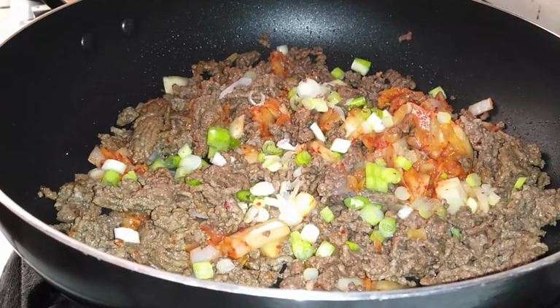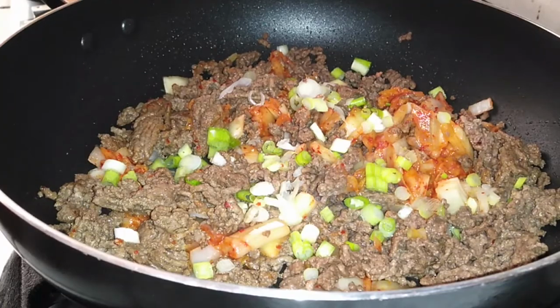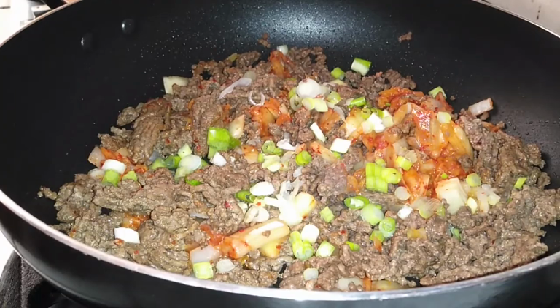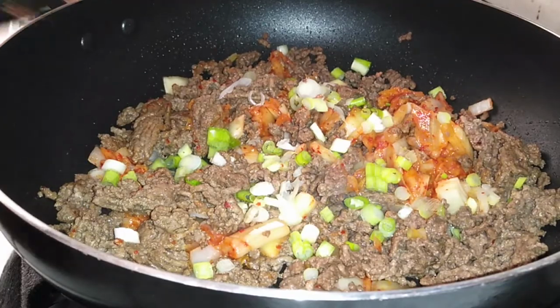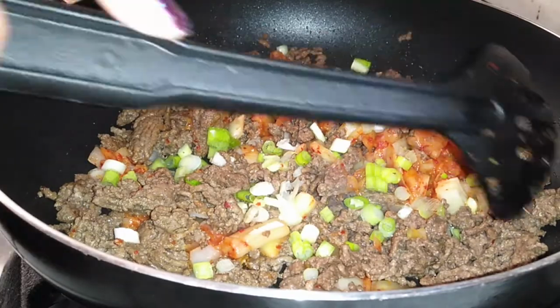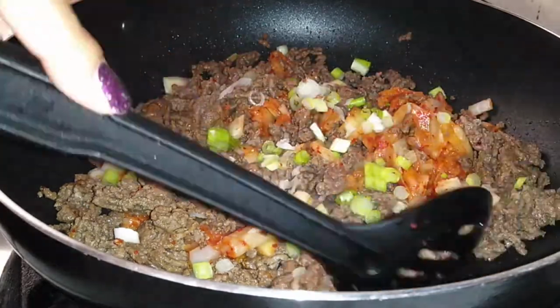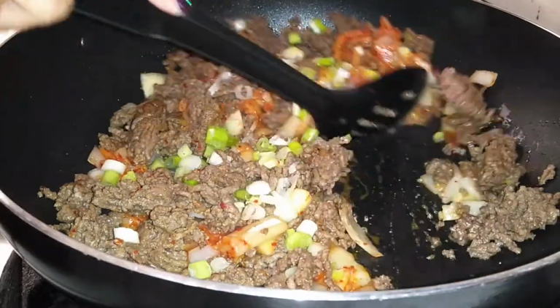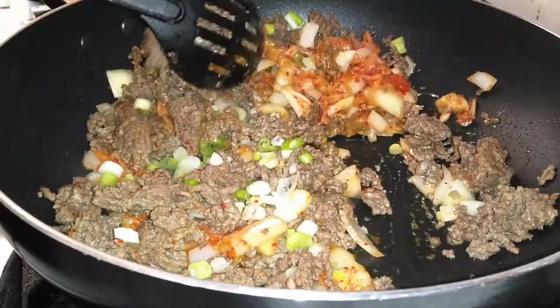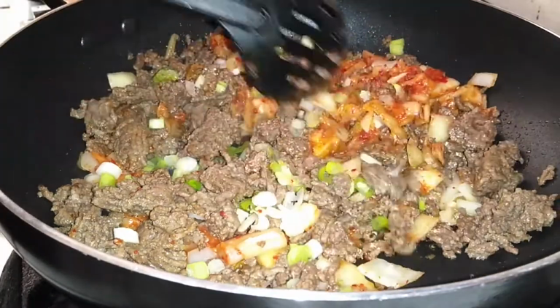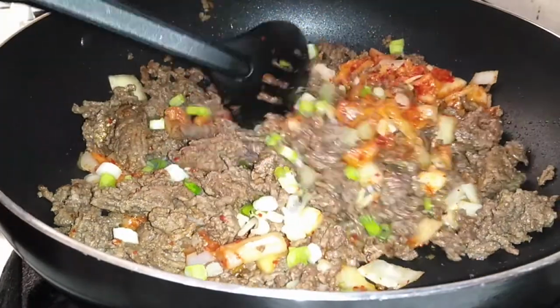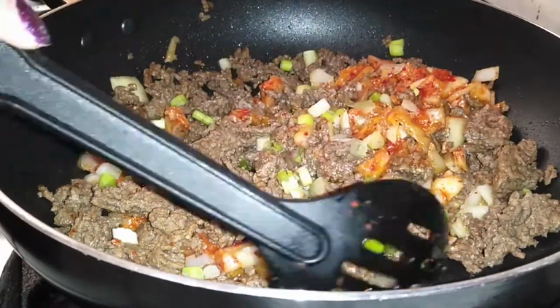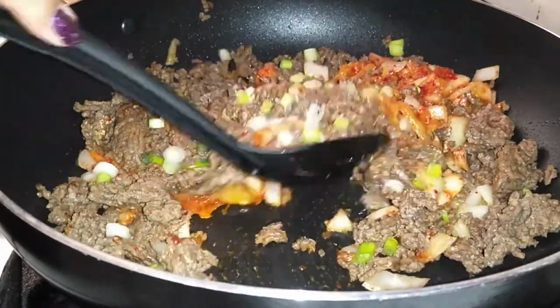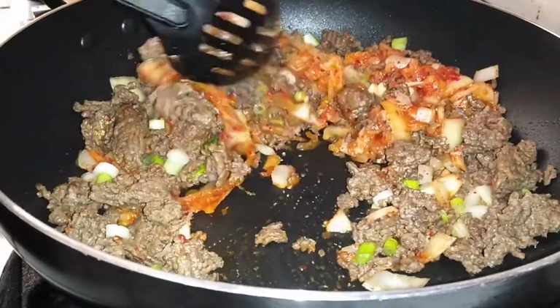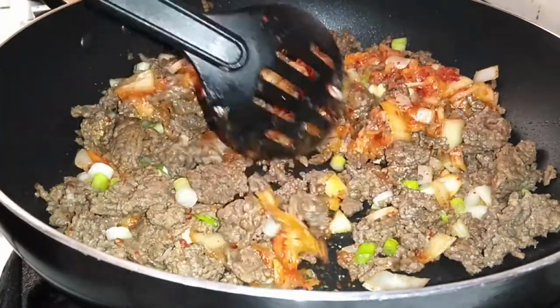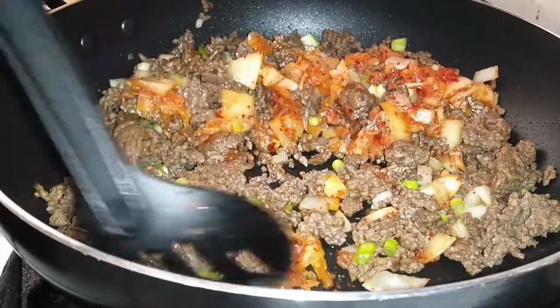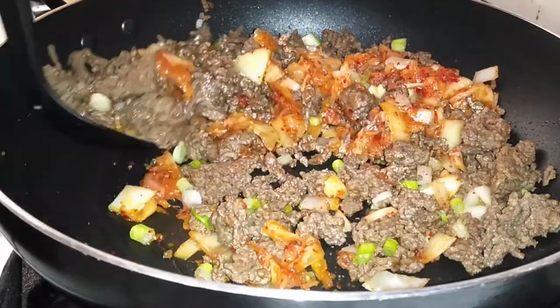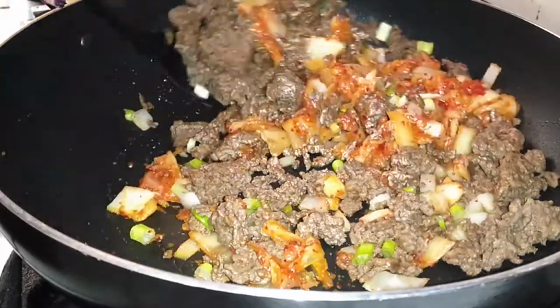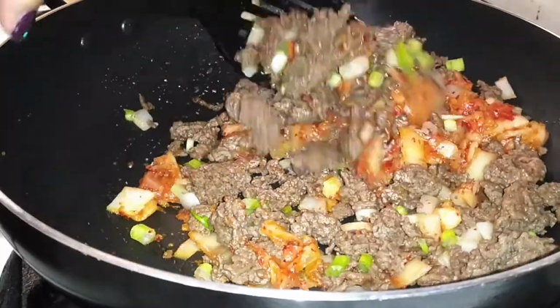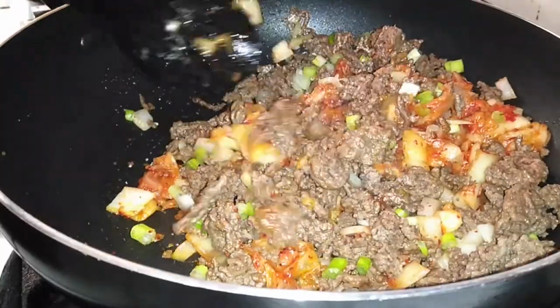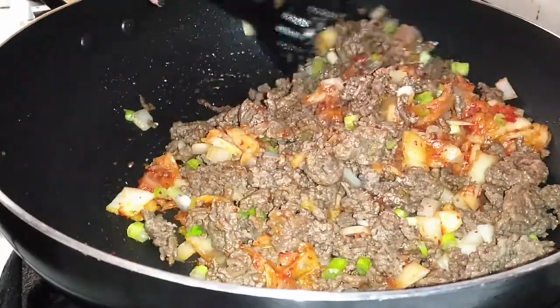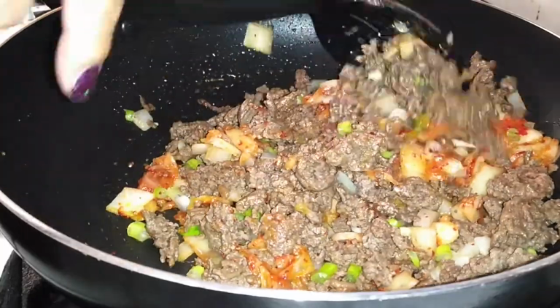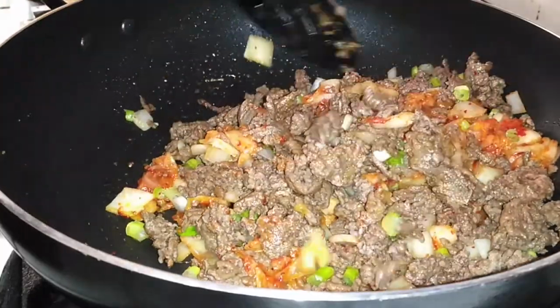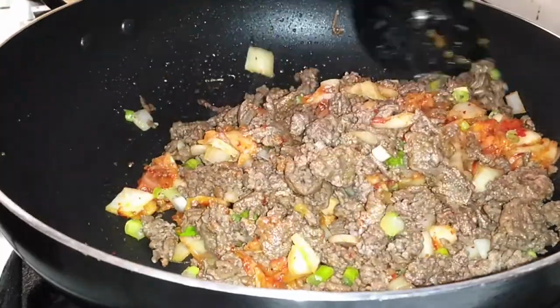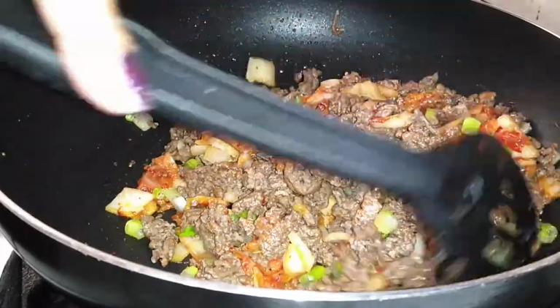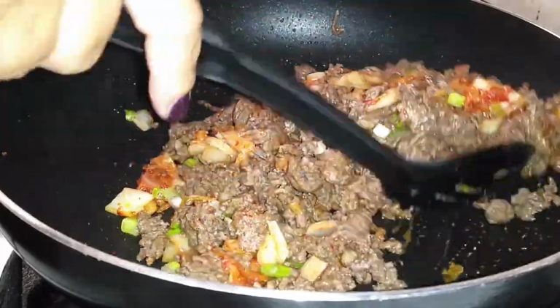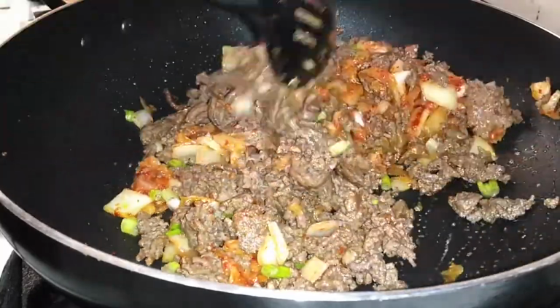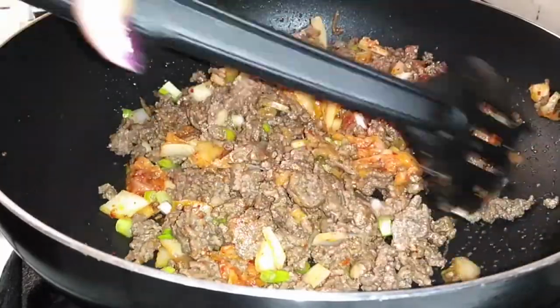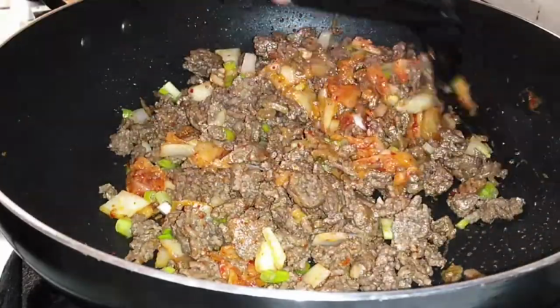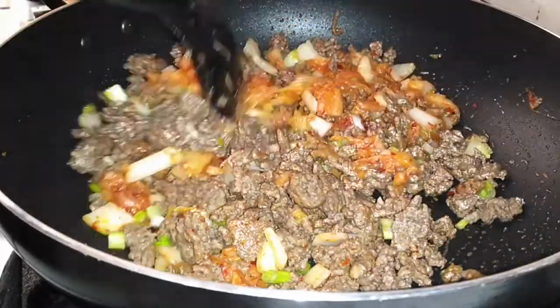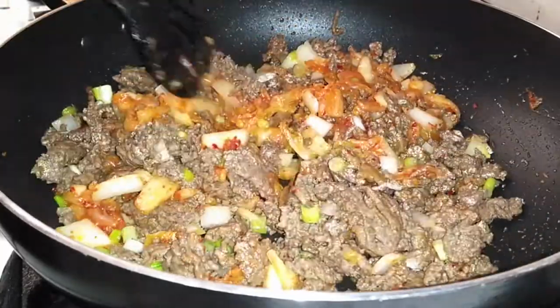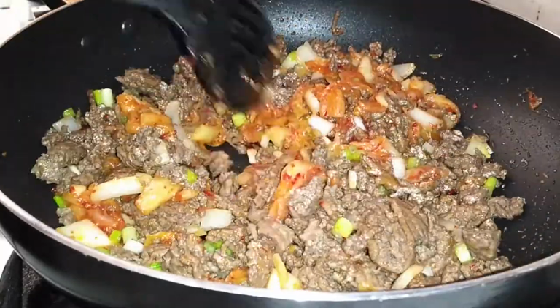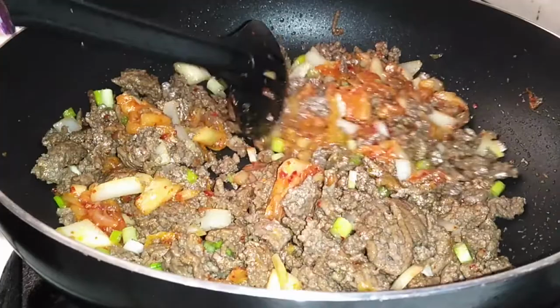If you guys can't tell, I'm just not as chatty today because my kids are back in school and of course they come home with germs and now I am sick, so if I sound different to you guys, that would be why.